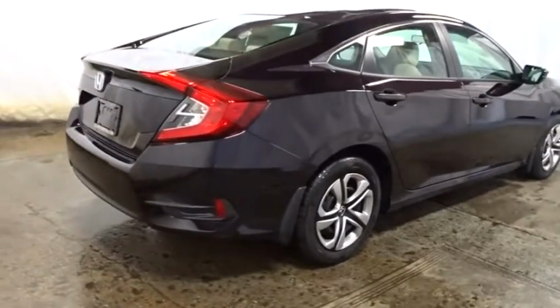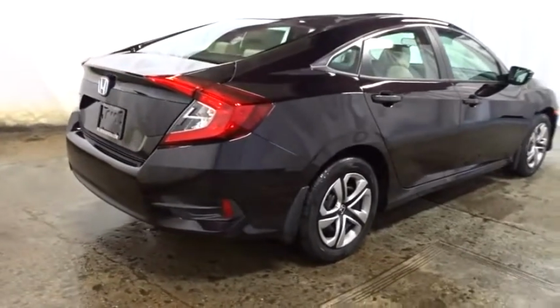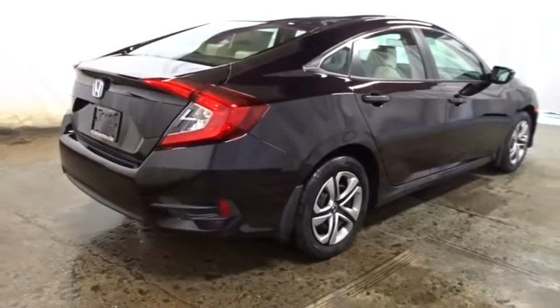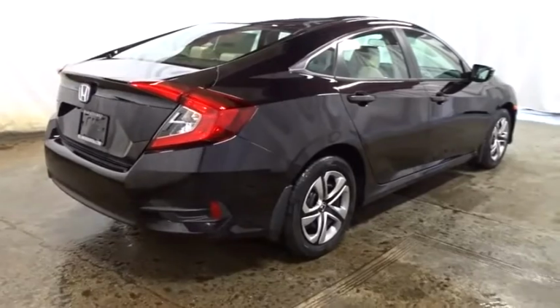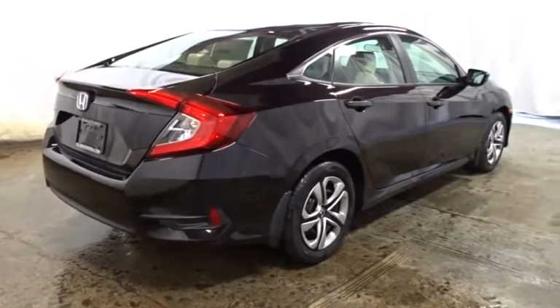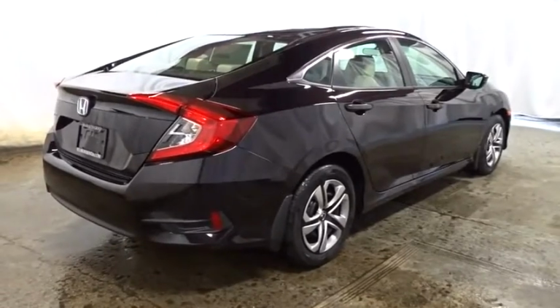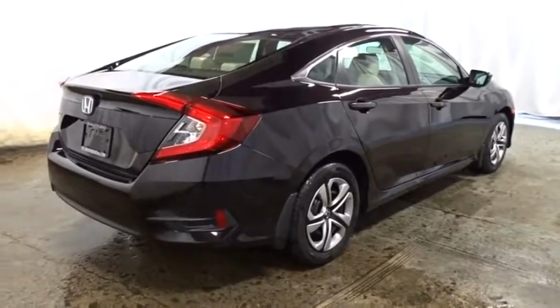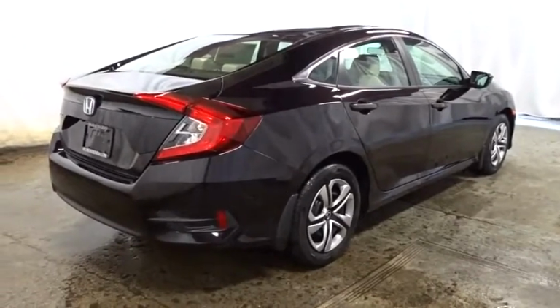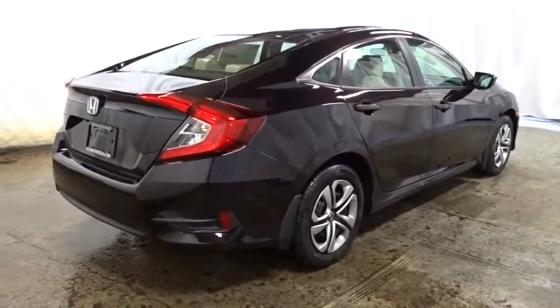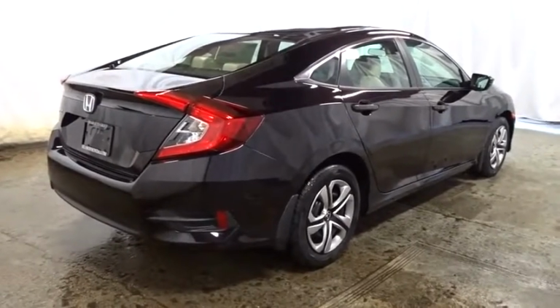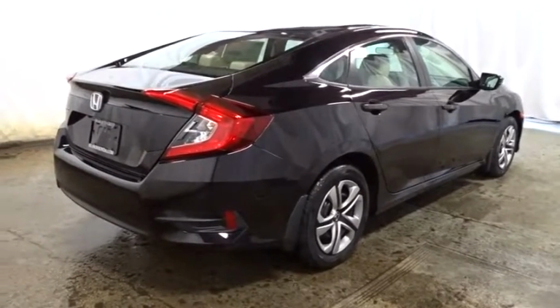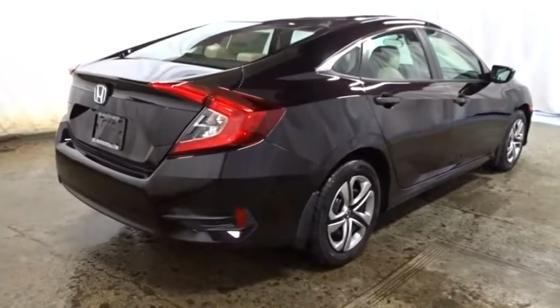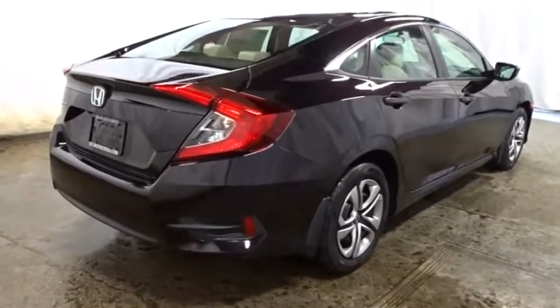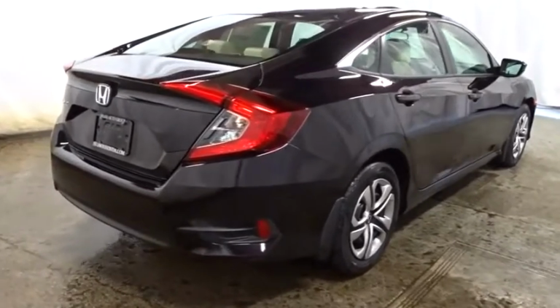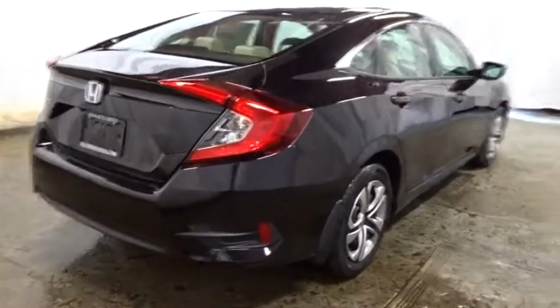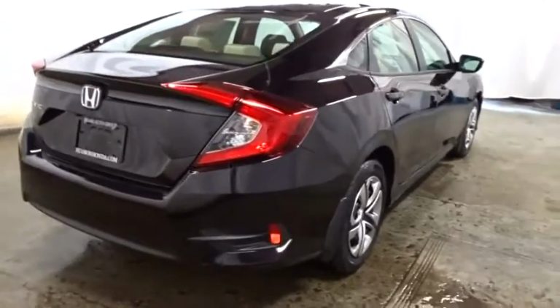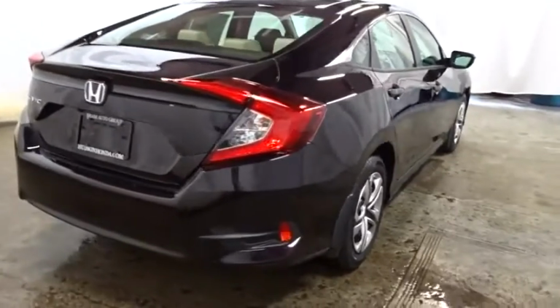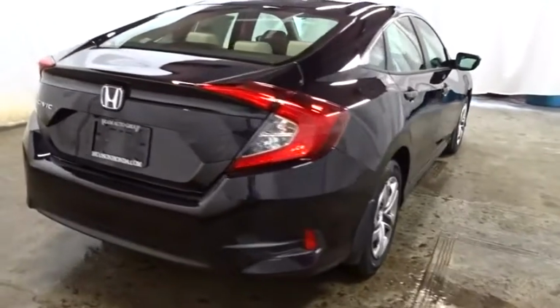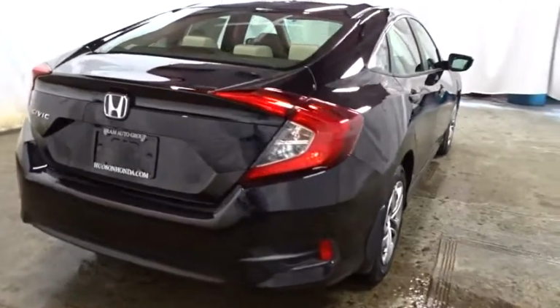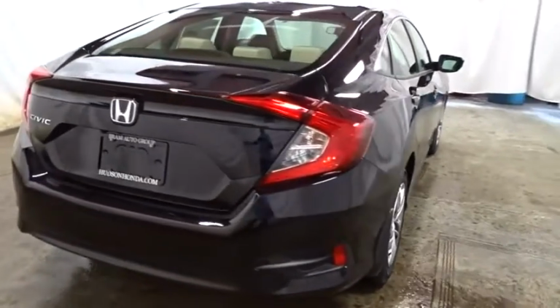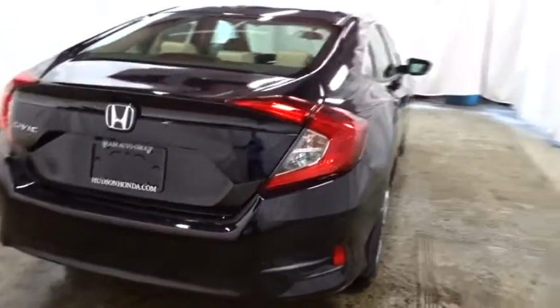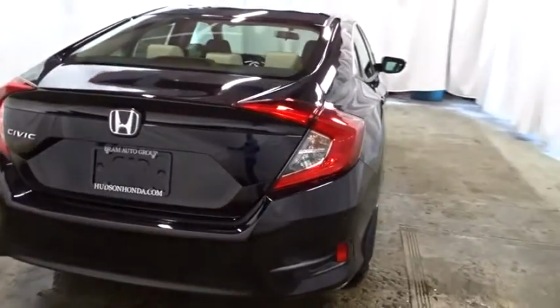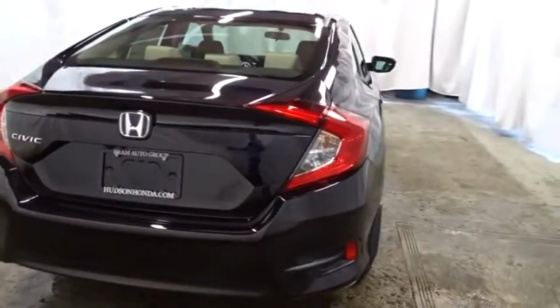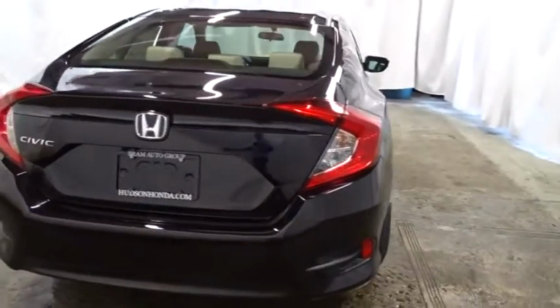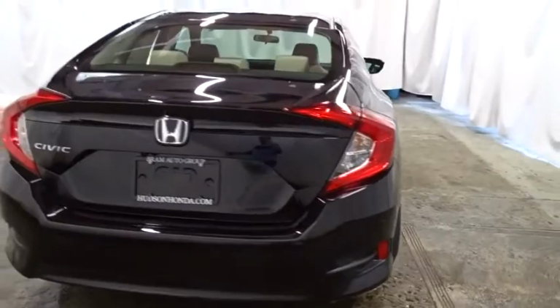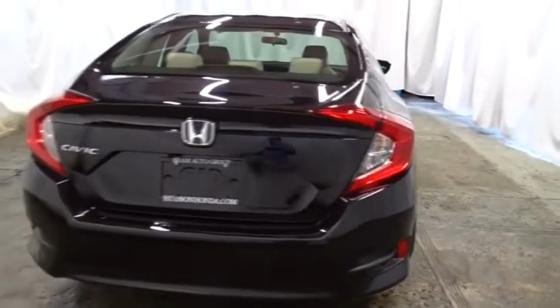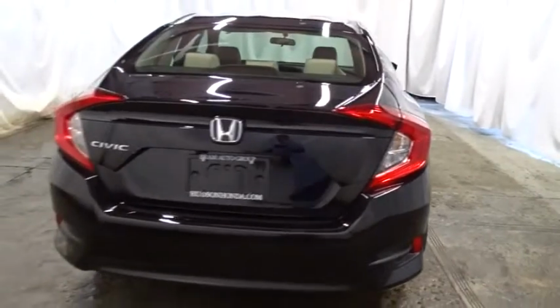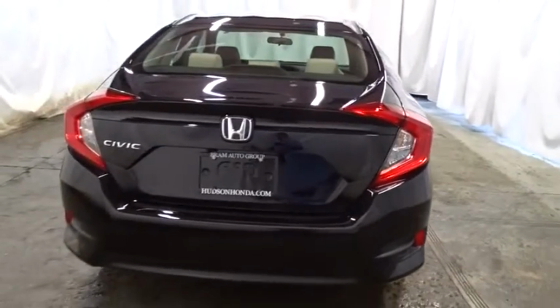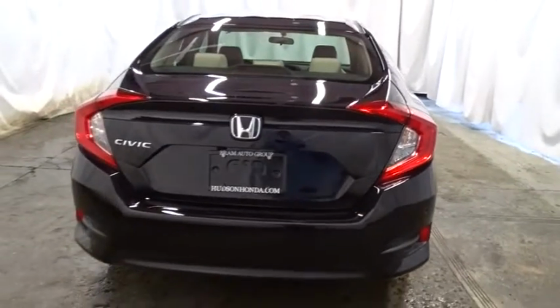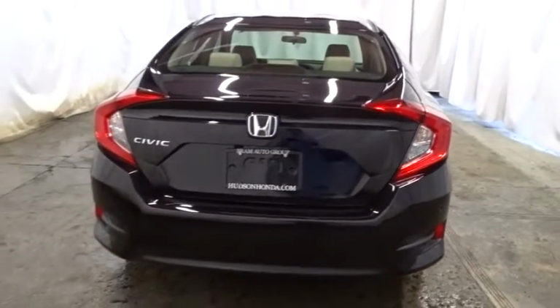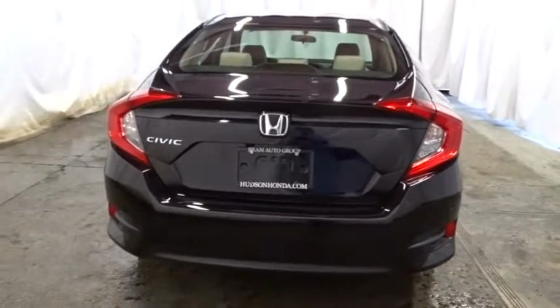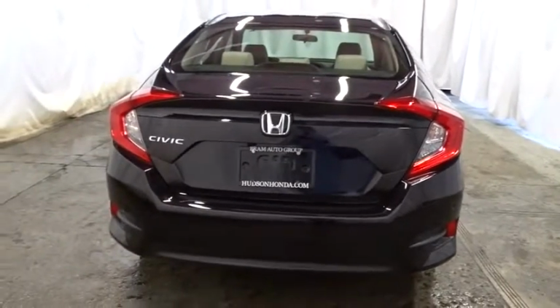Engine immobilizer, power rear window sunshade, low tire pressure warning, four-piece floor mat set. Come take a test drive today.